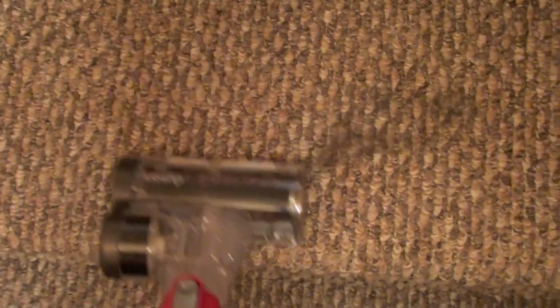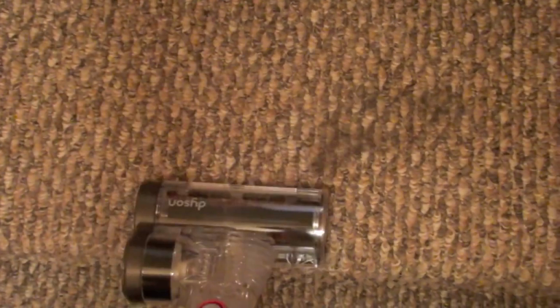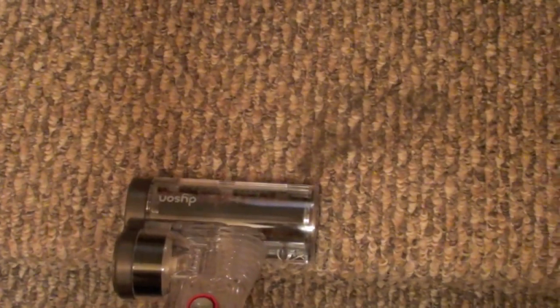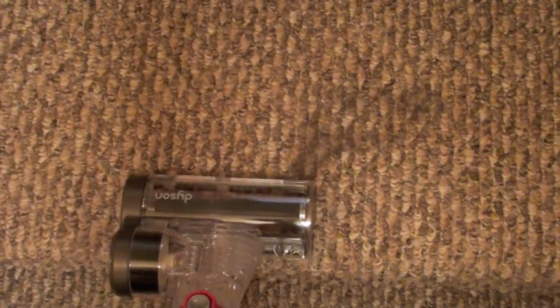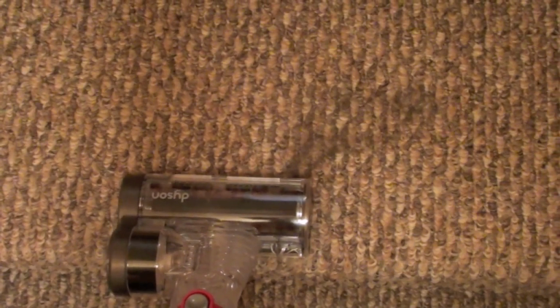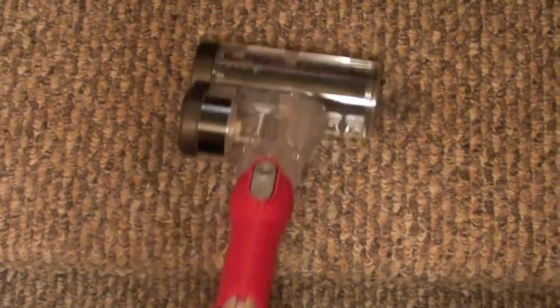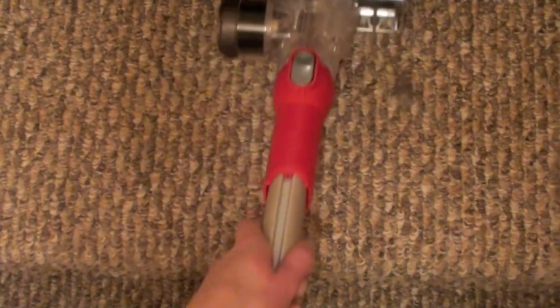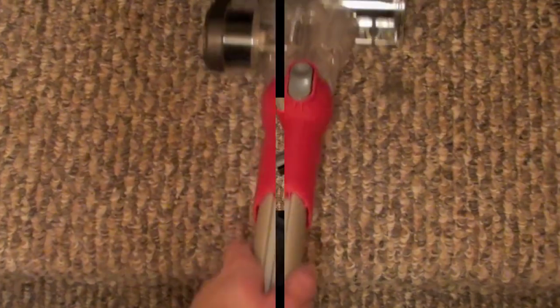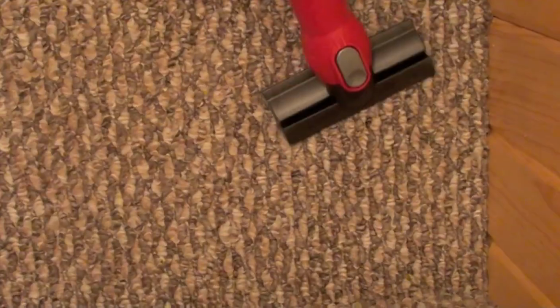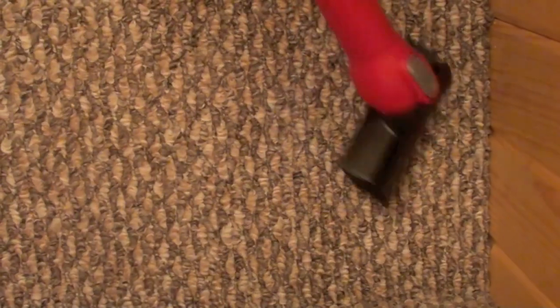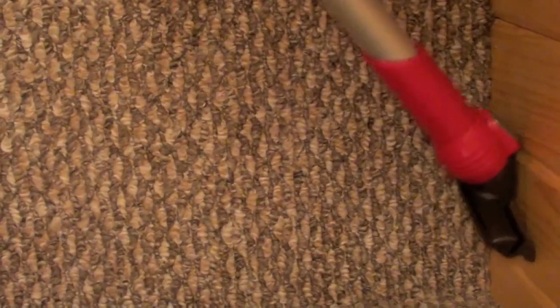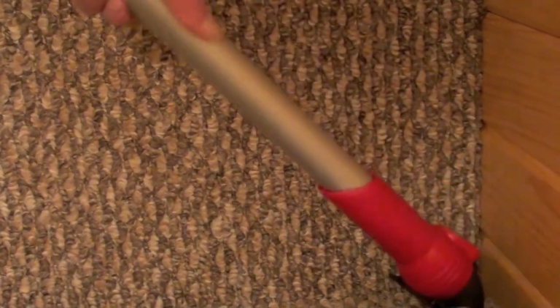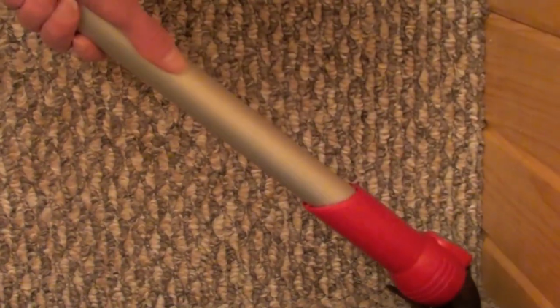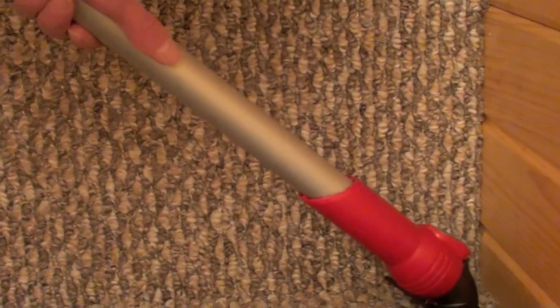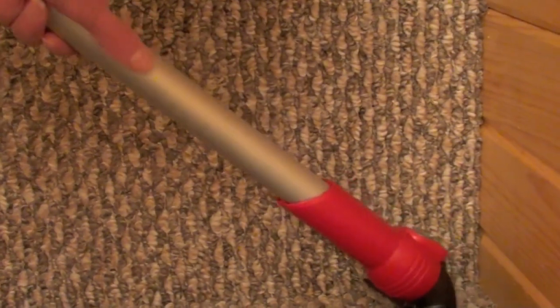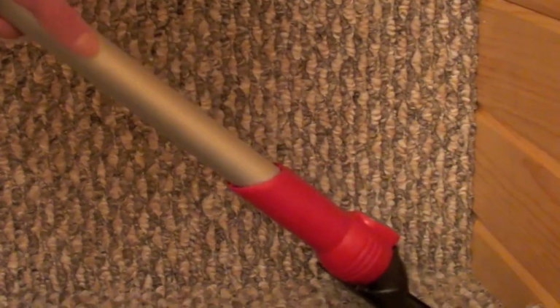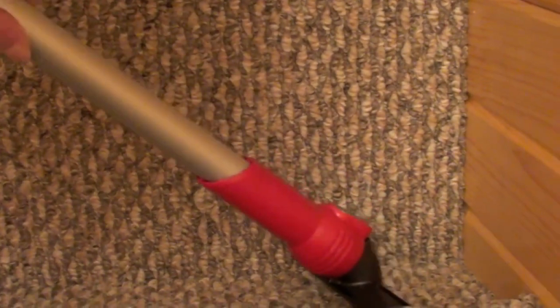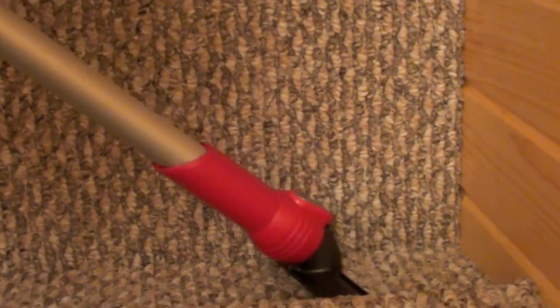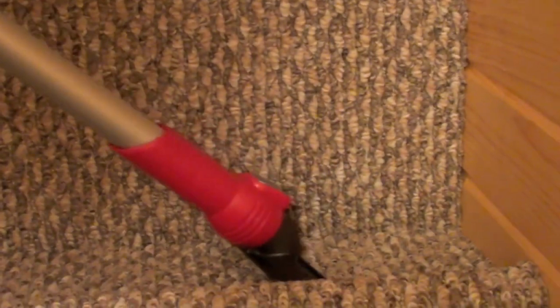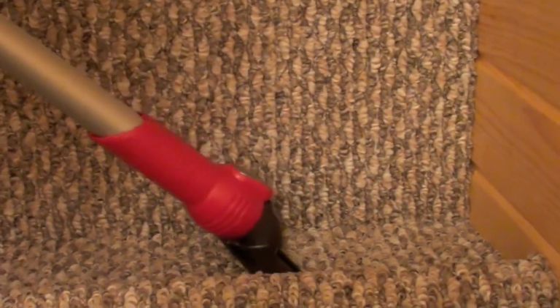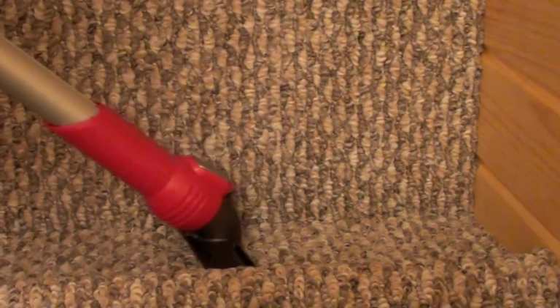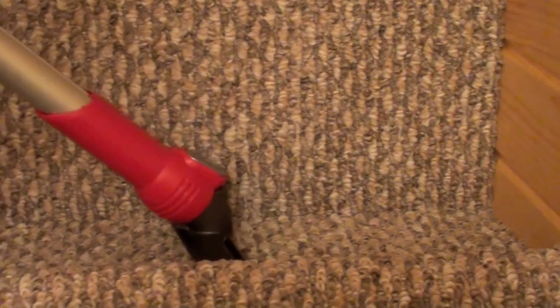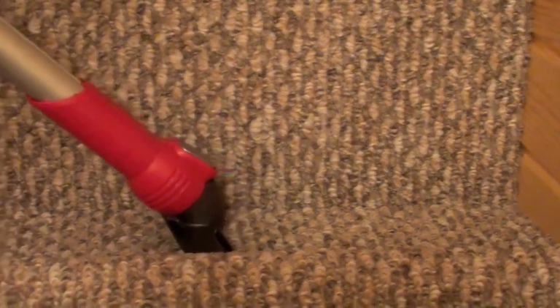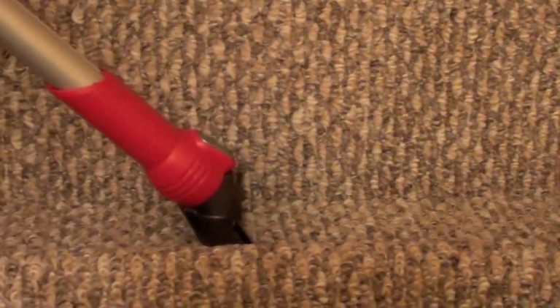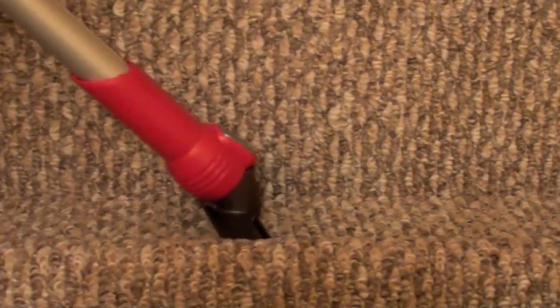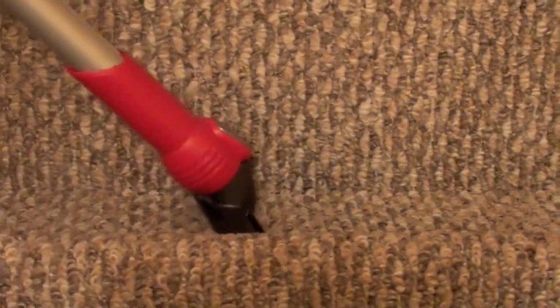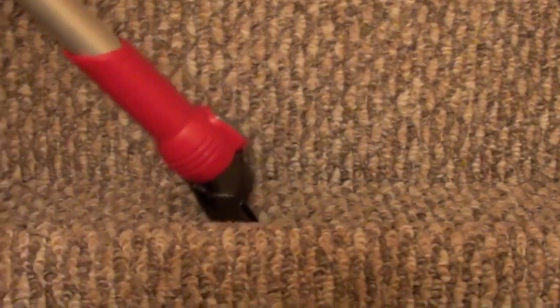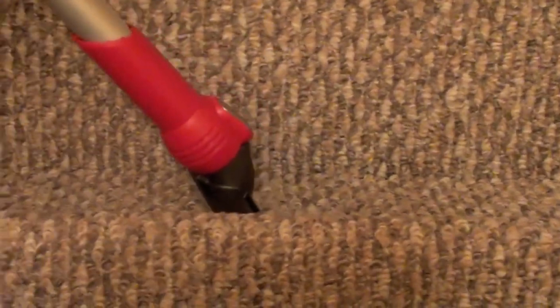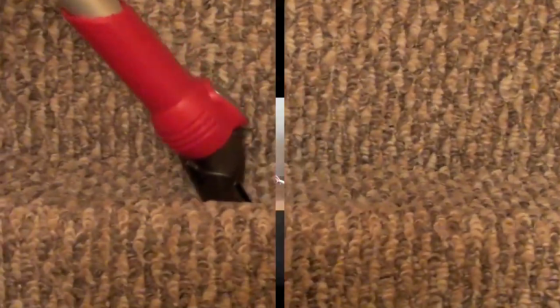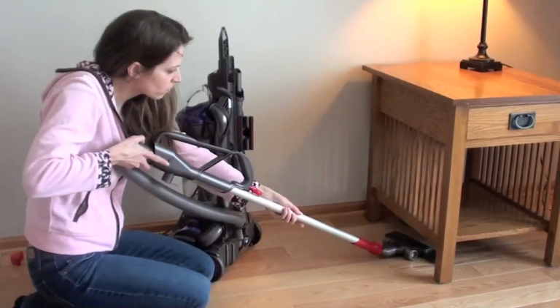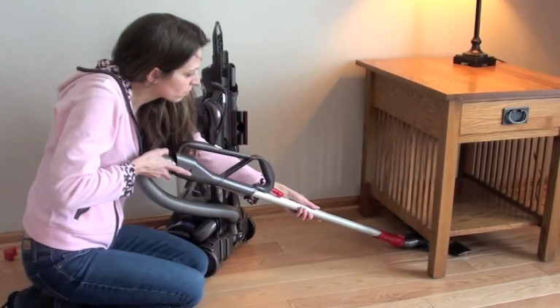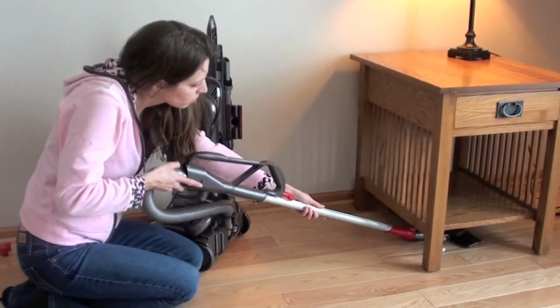On stairs with pet hair on them, use the mini turbine brush. The stair brush is a nice tool, and the flat-out head is great for getting under furniture.